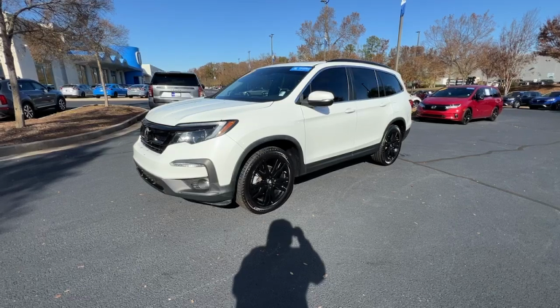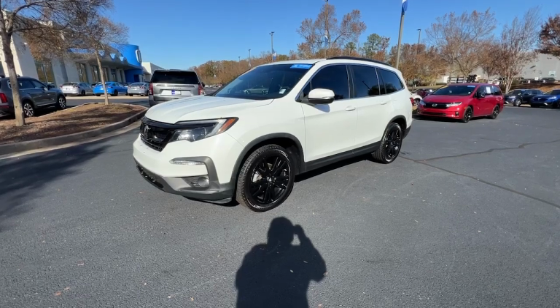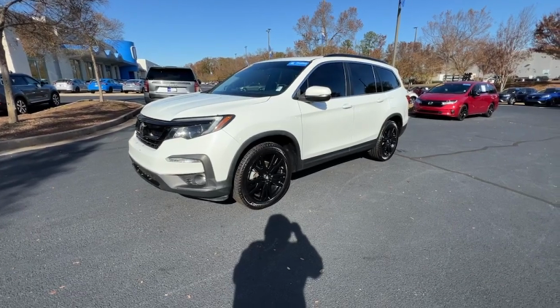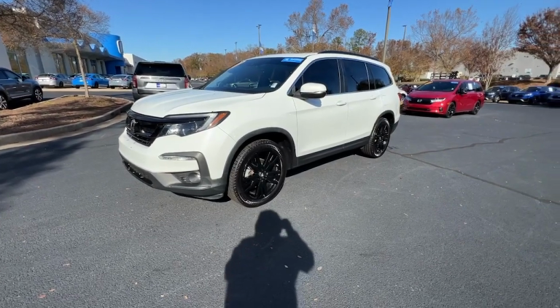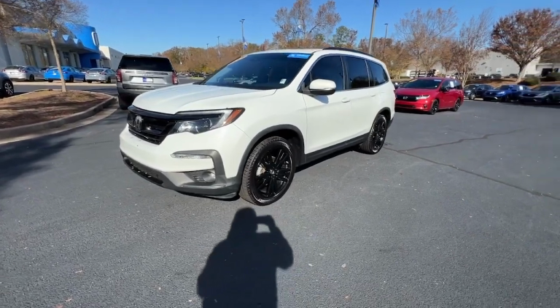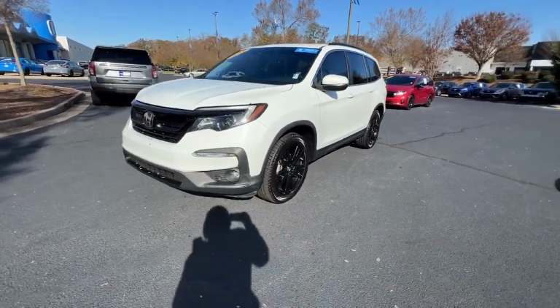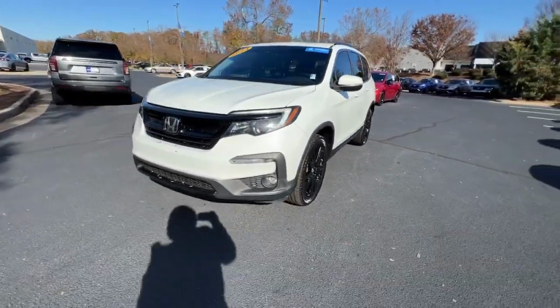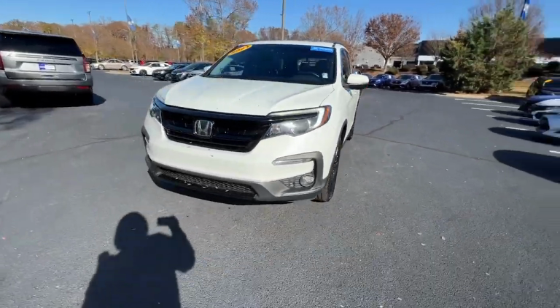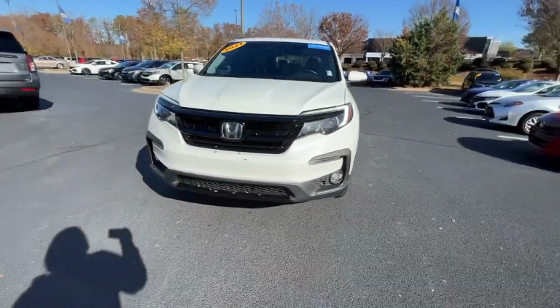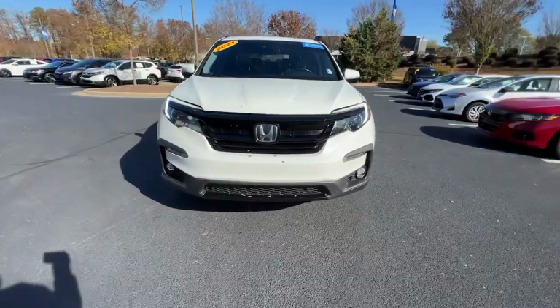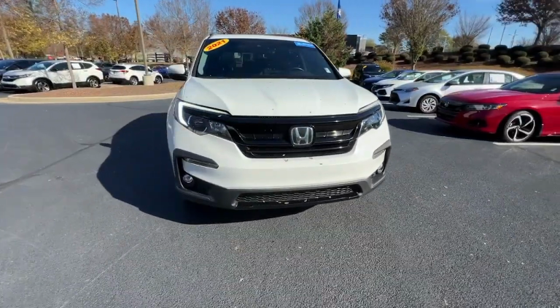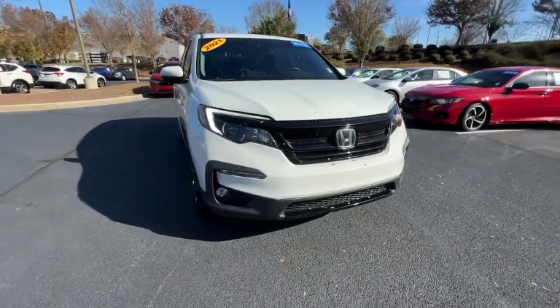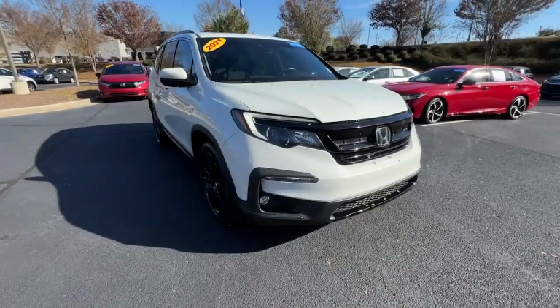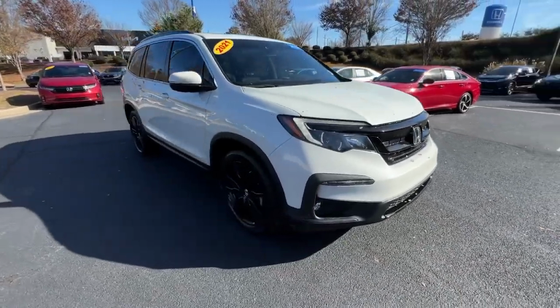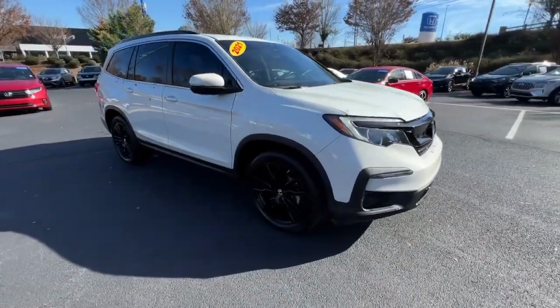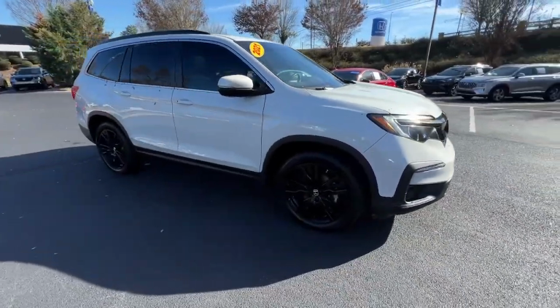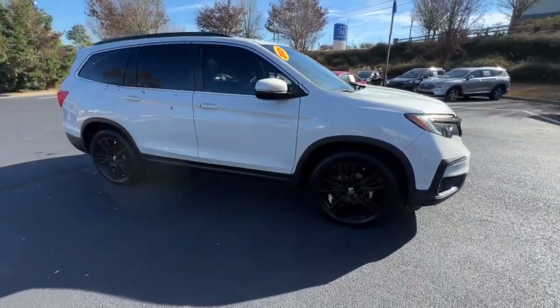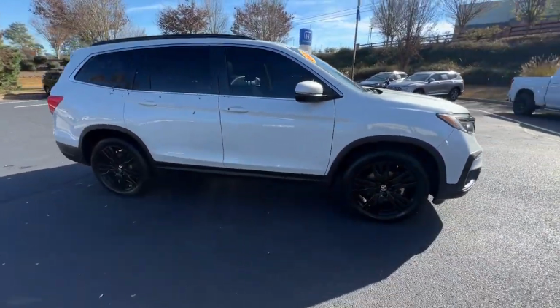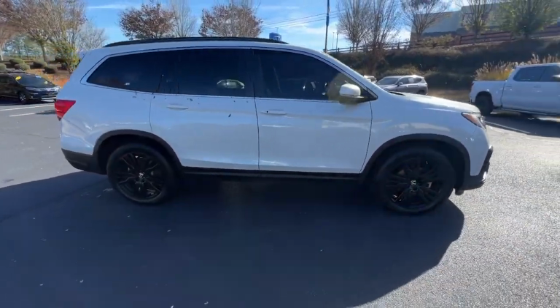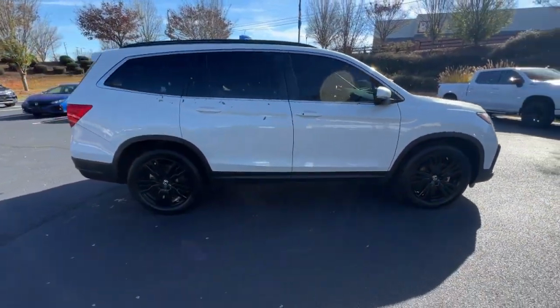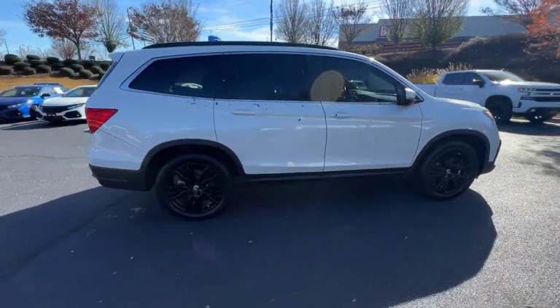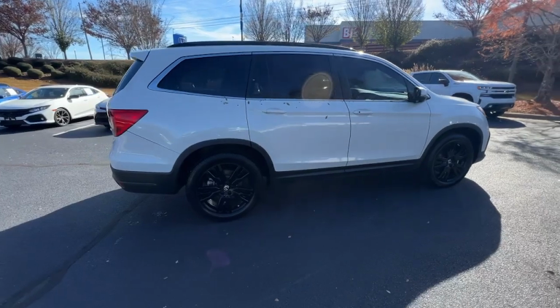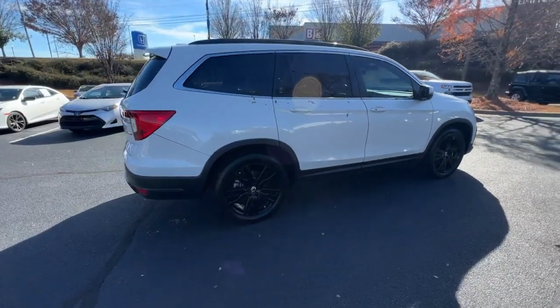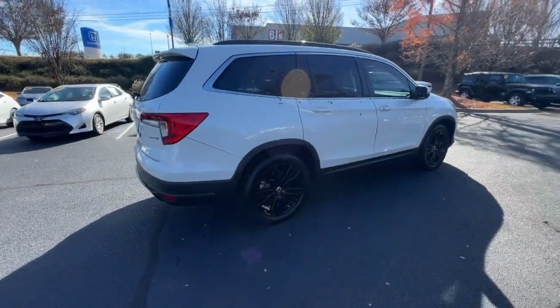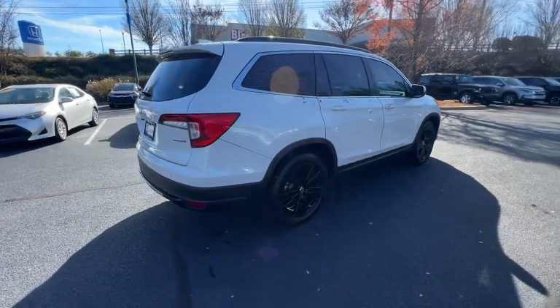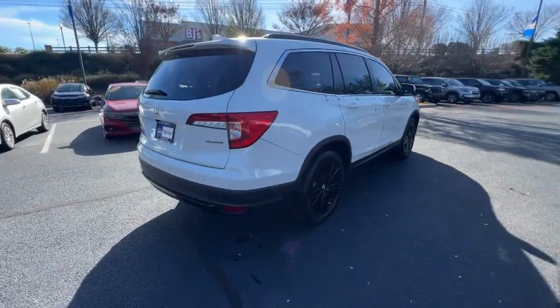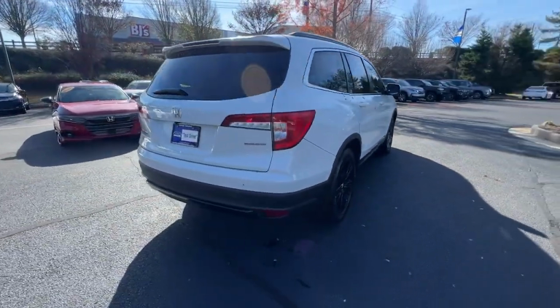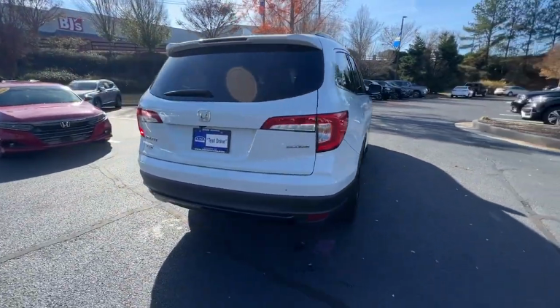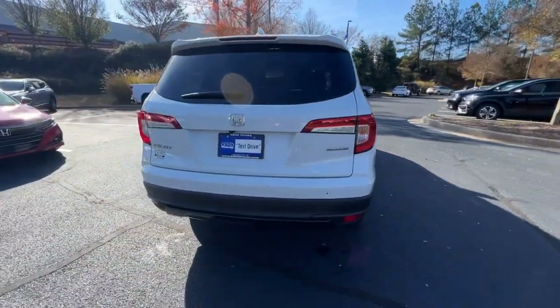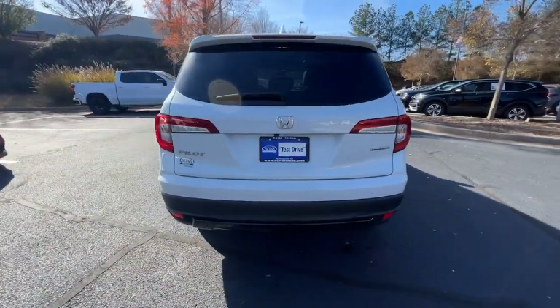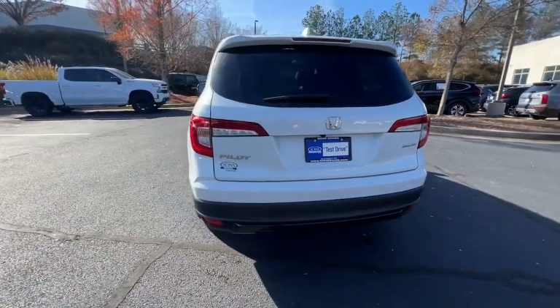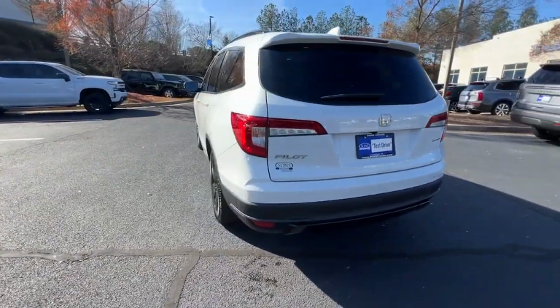Your next car could be the 2021 Honda Pilot with less than 40,000 miles on the odometer. This vehicle stands out from the rest. Give in to your craving for an SUV that's both rugged and refined.